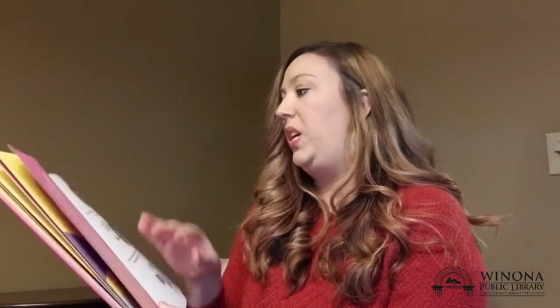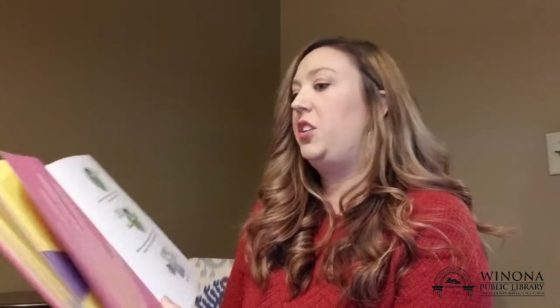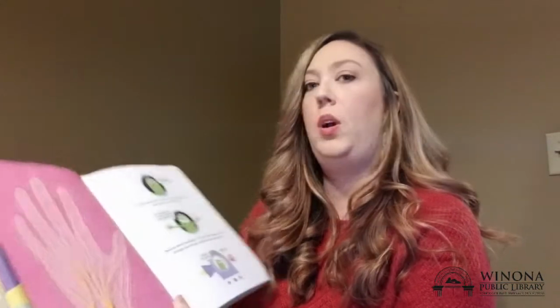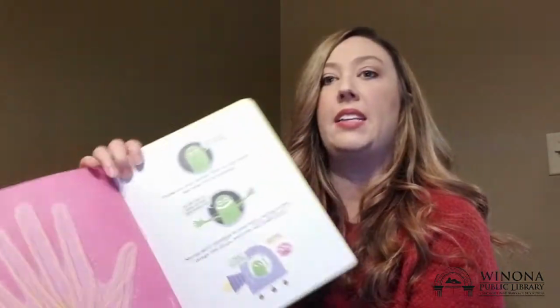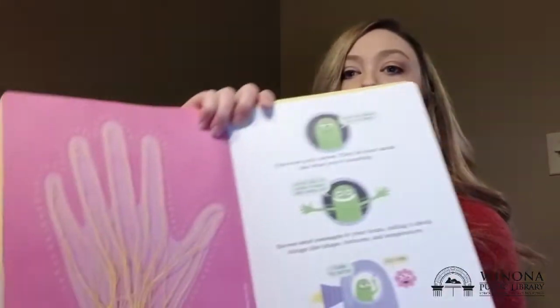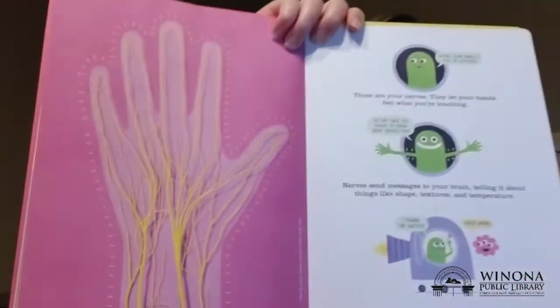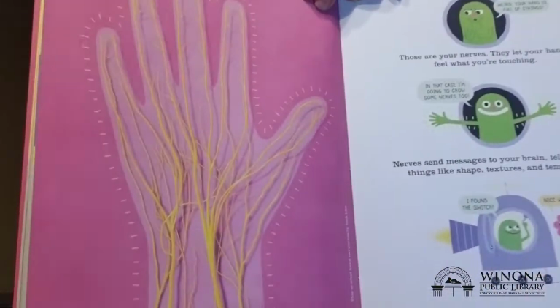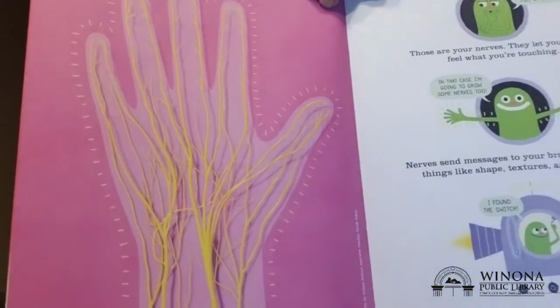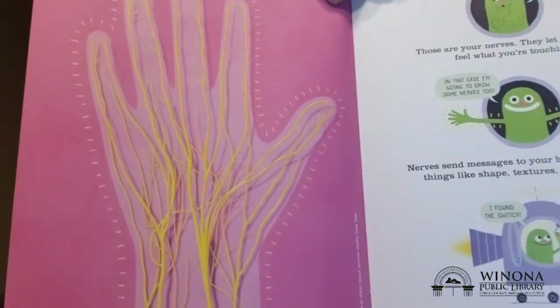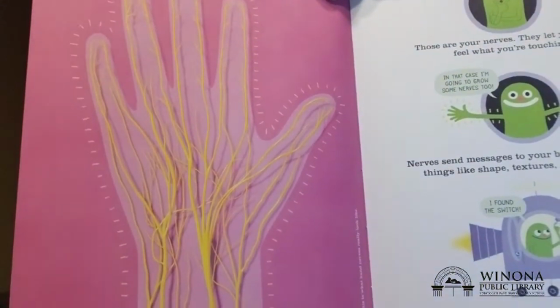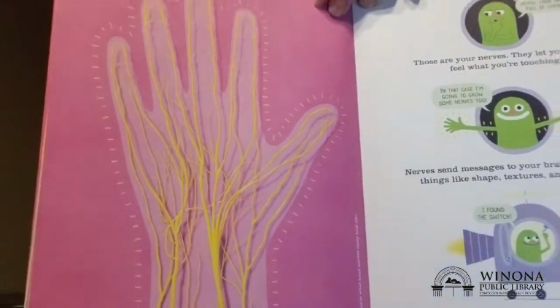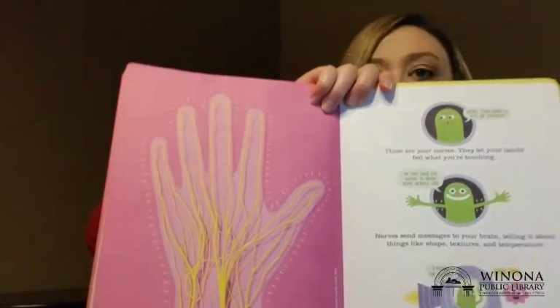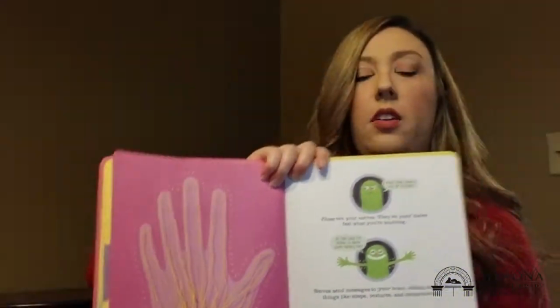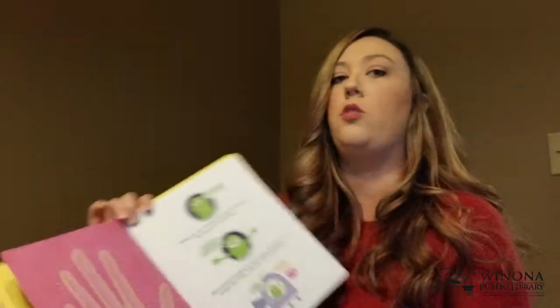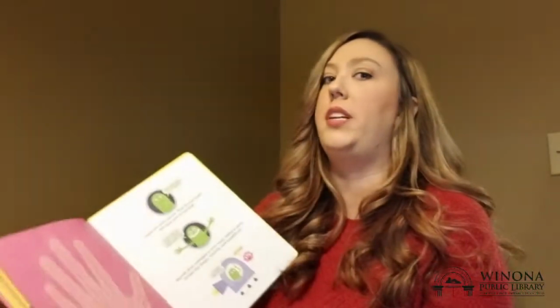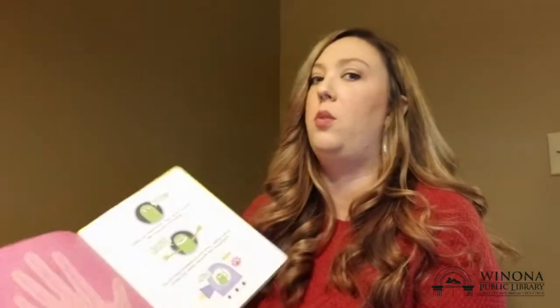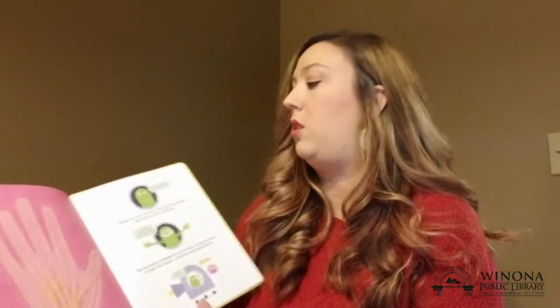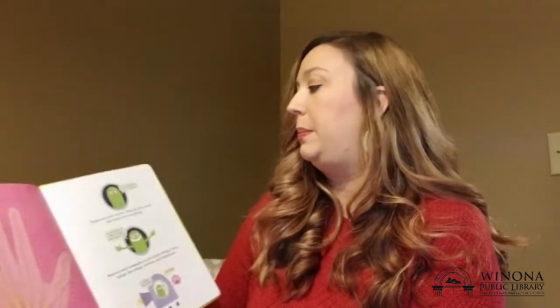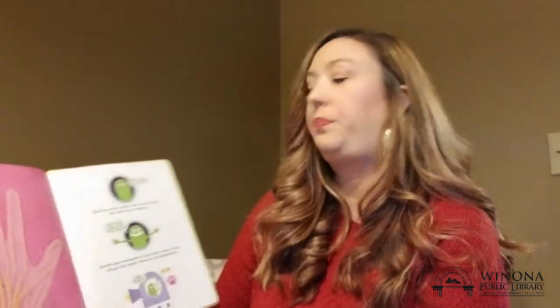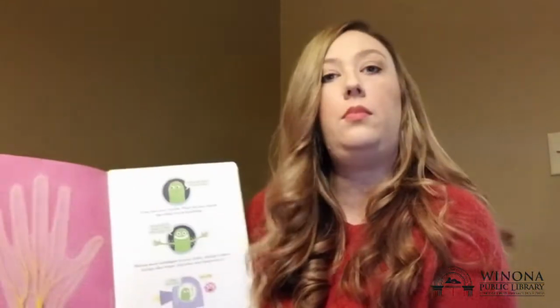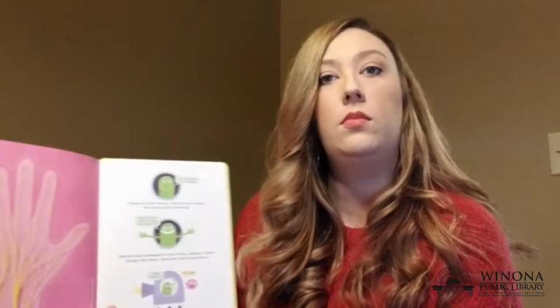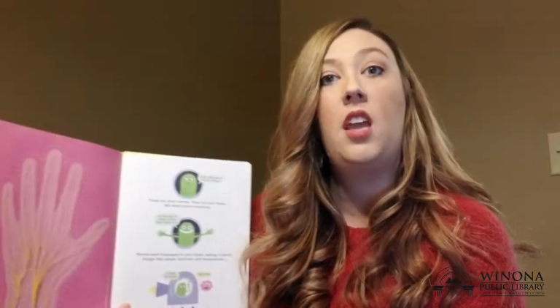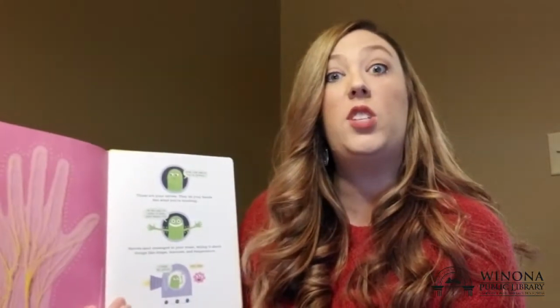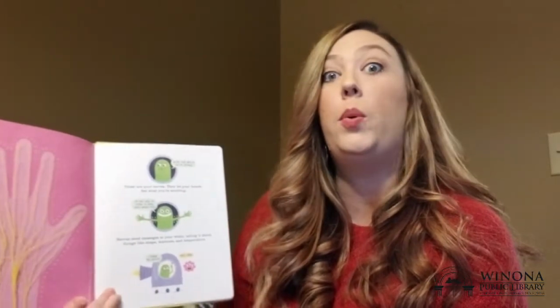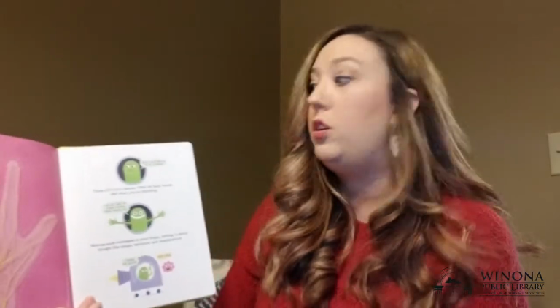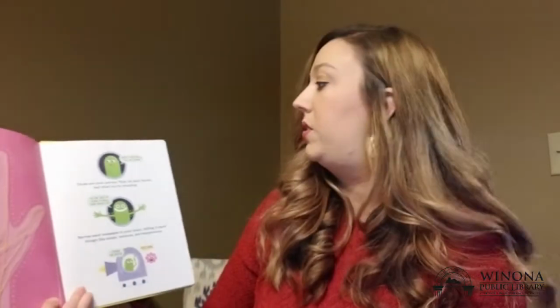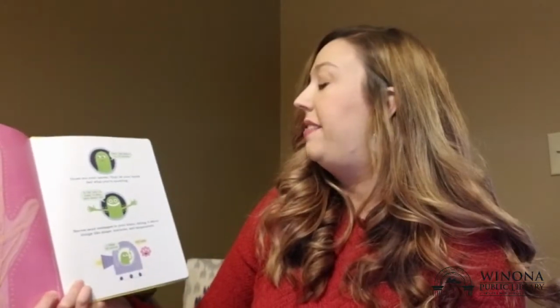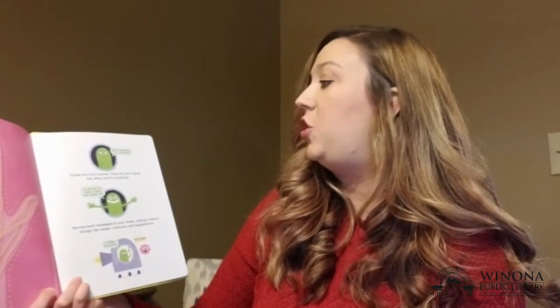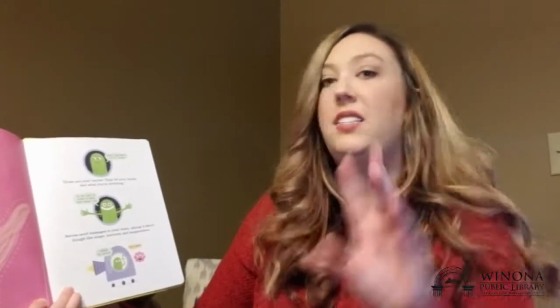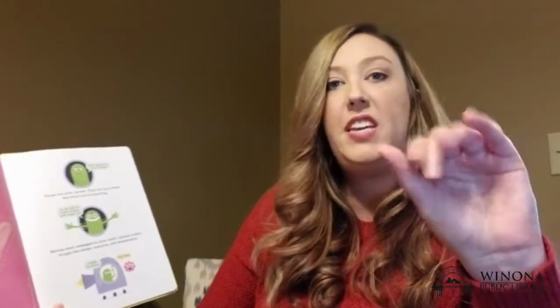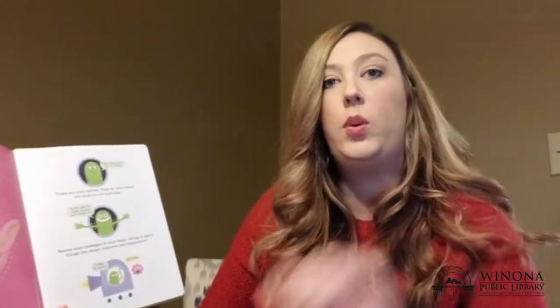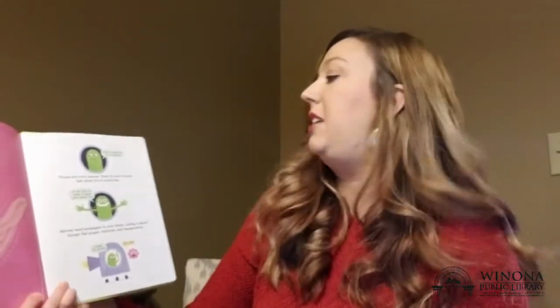Weird! Your hand is full of strings. Now those aren't strings — do you know what those are called? Those are your nerves. They let your hands feel what you're touching.